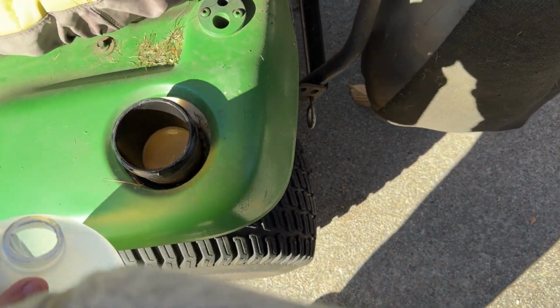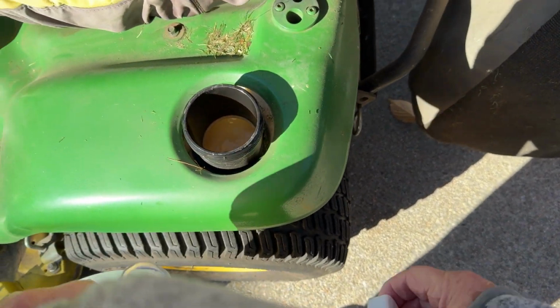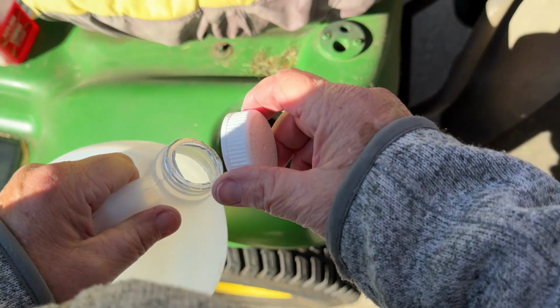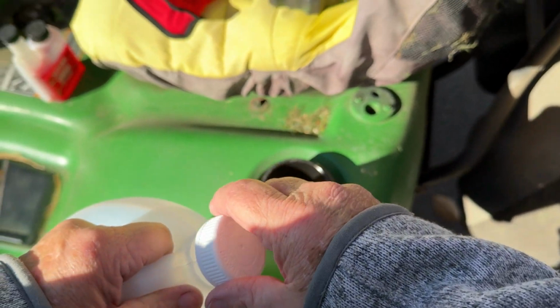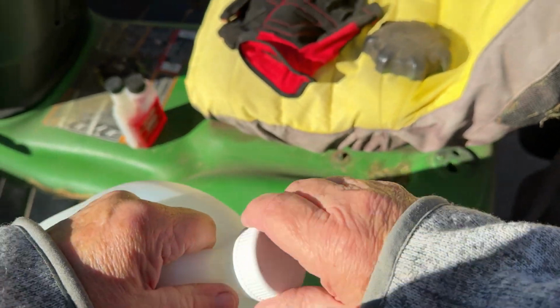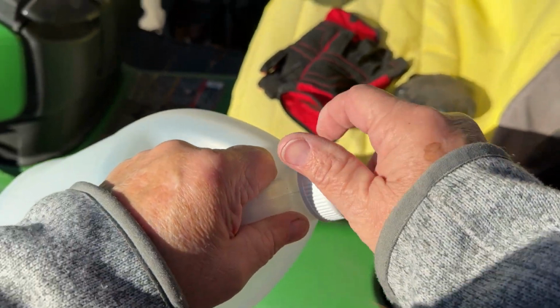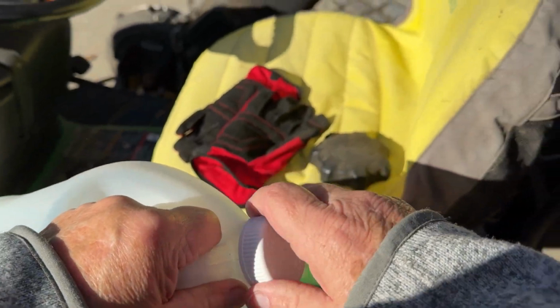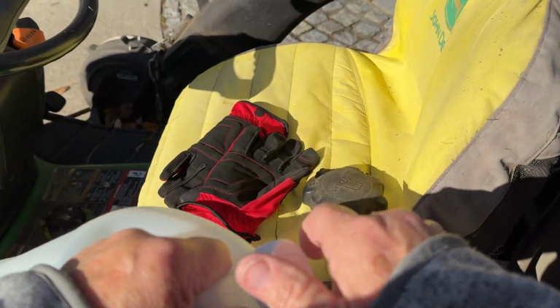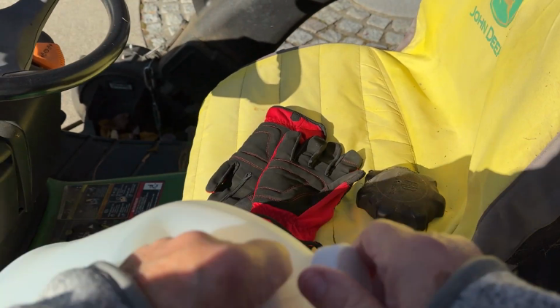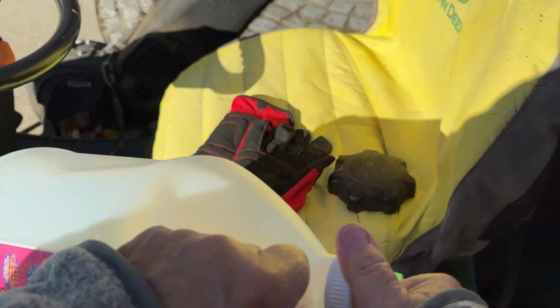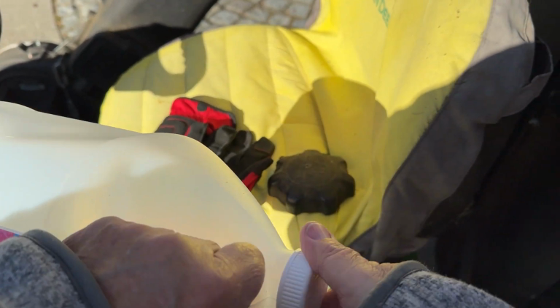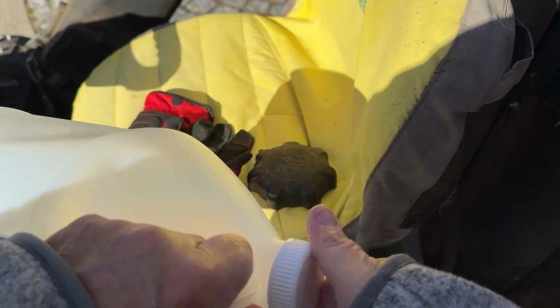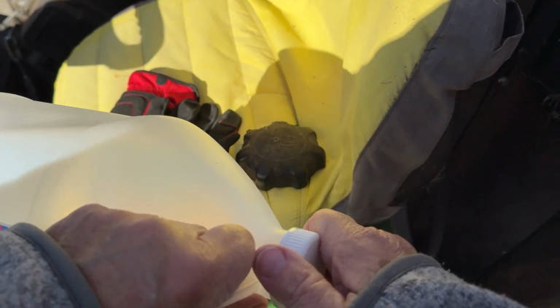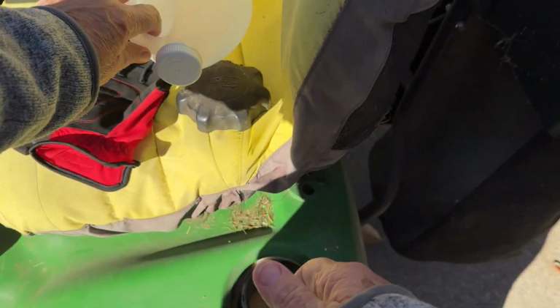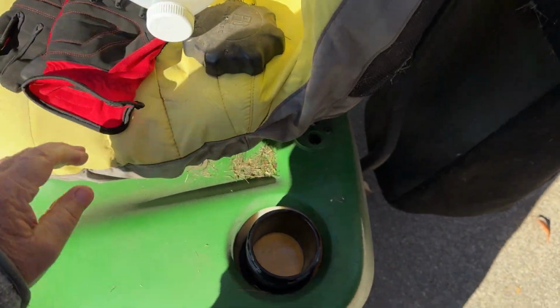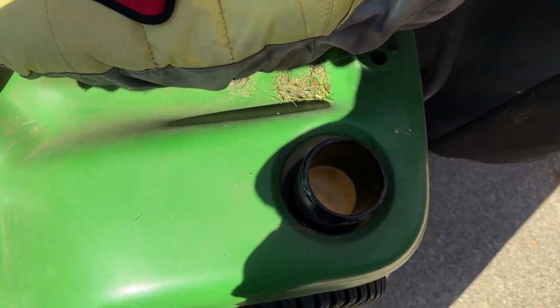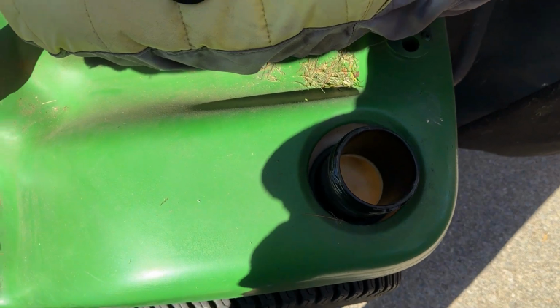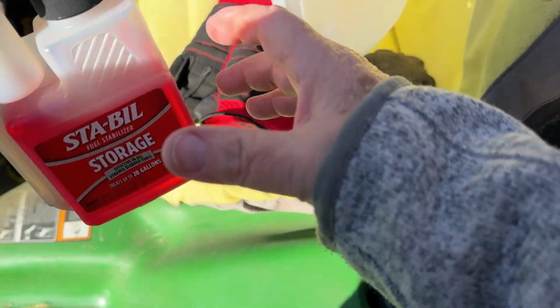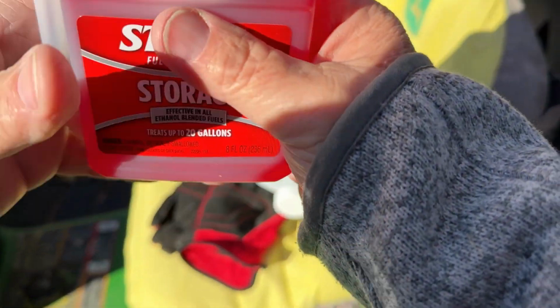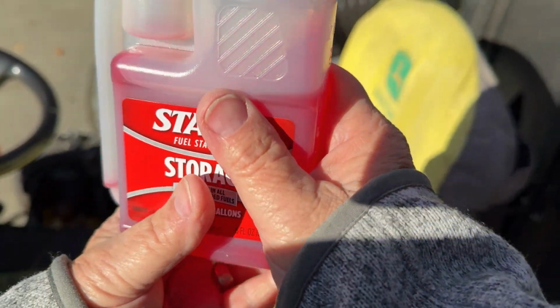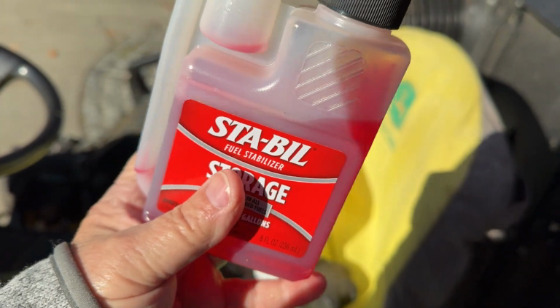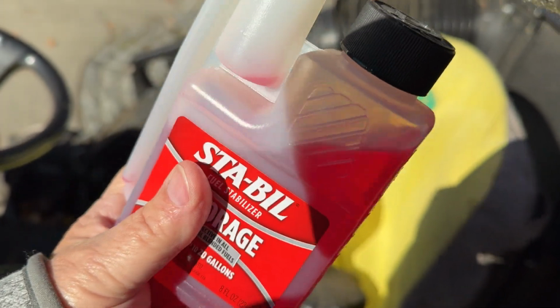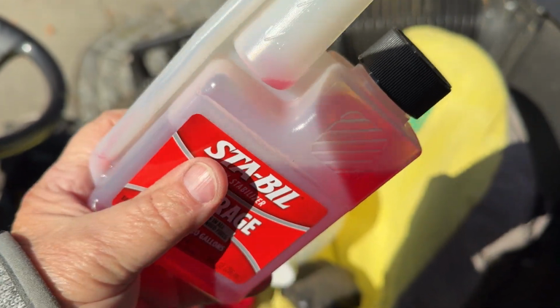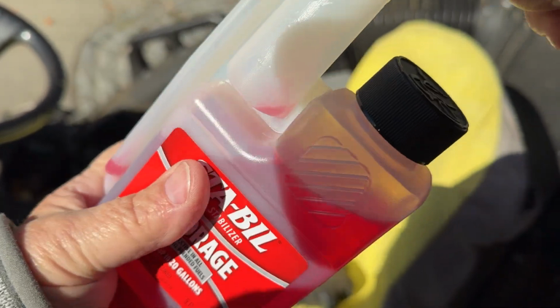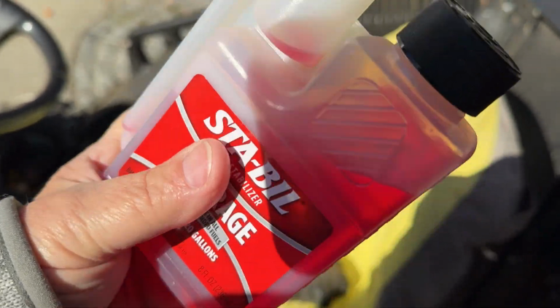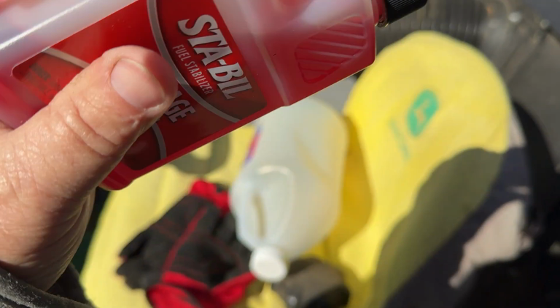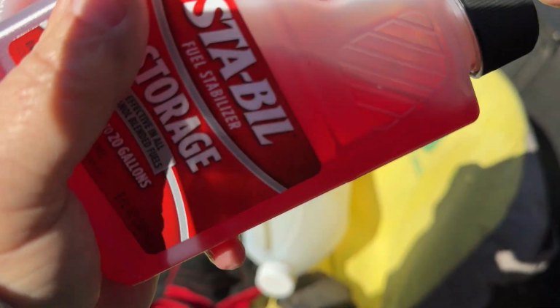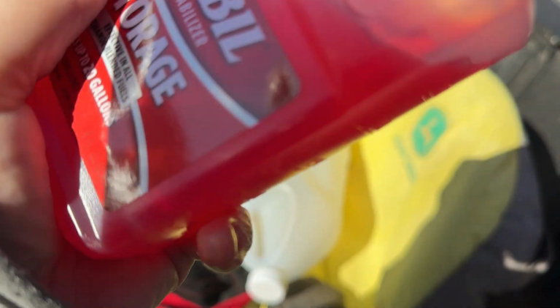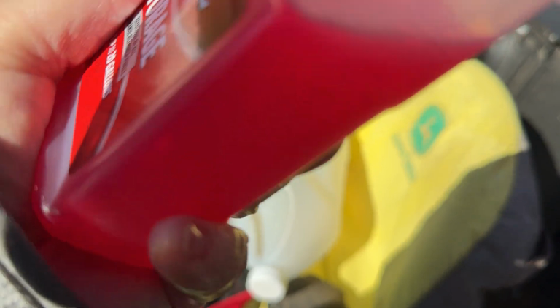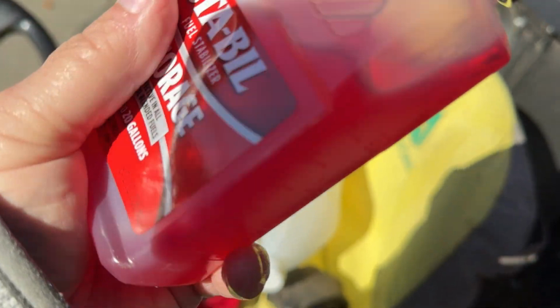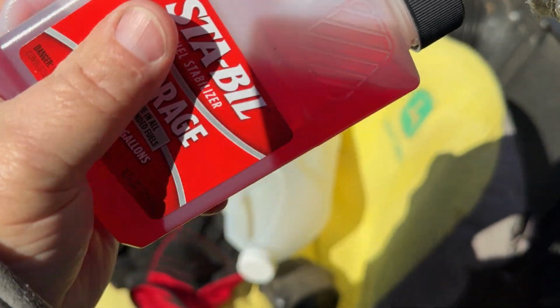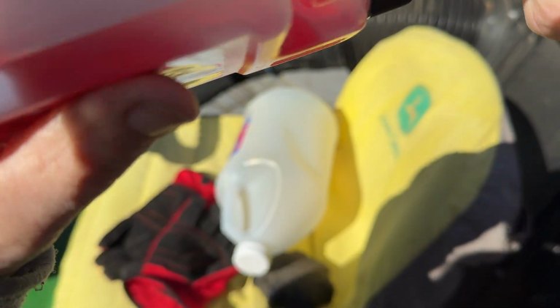Actually, it's almost full, so I better add another ounce of this. I better add another ounce, just to be on the safe side.